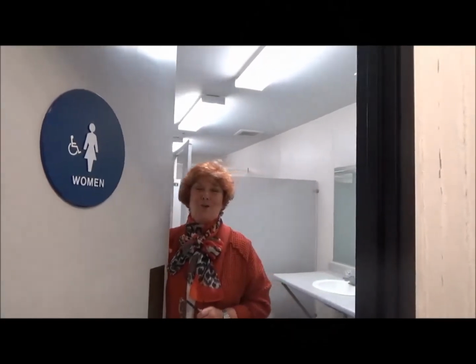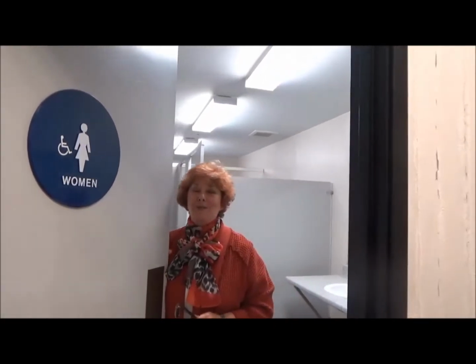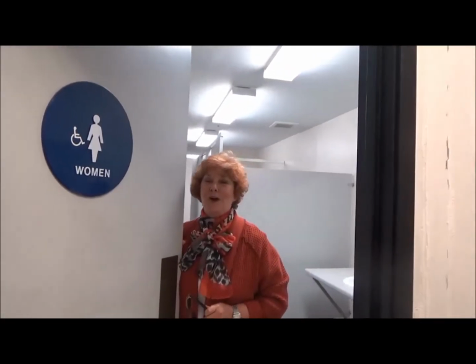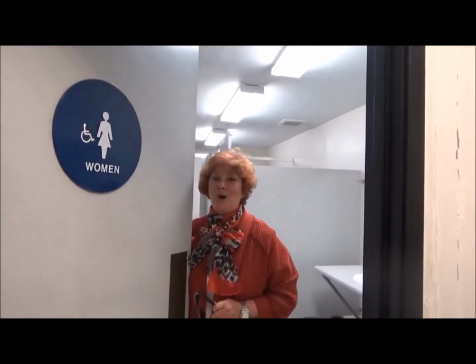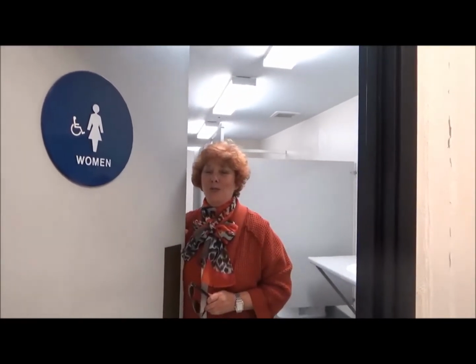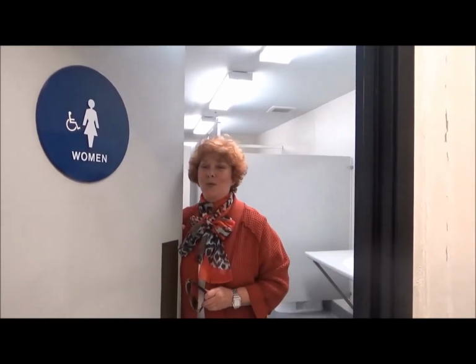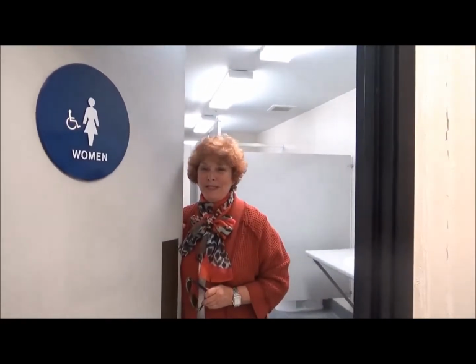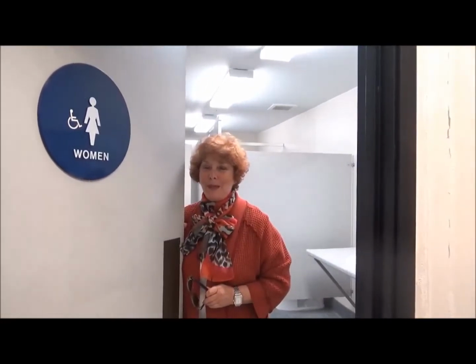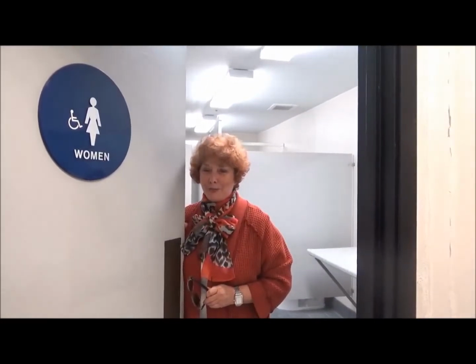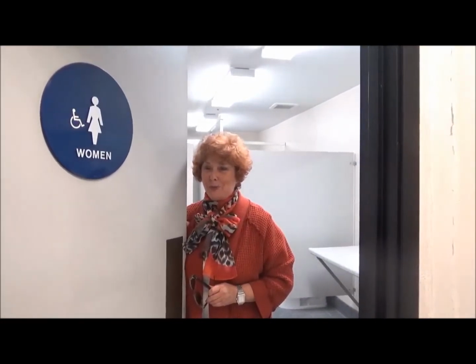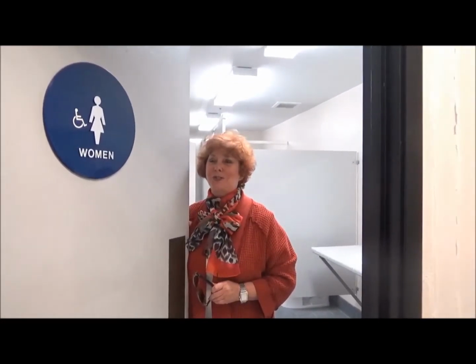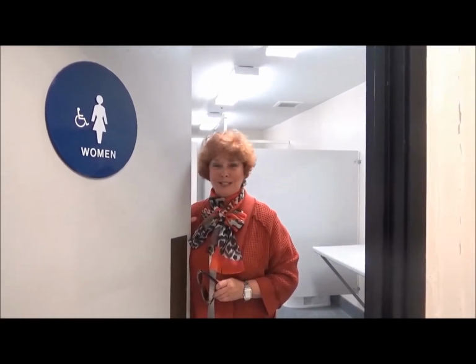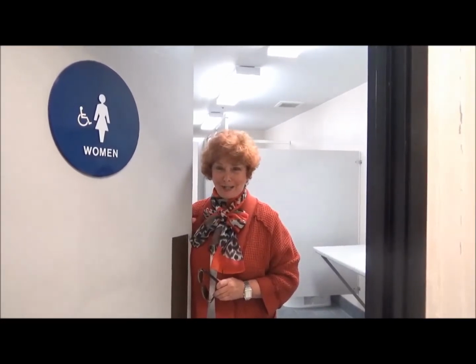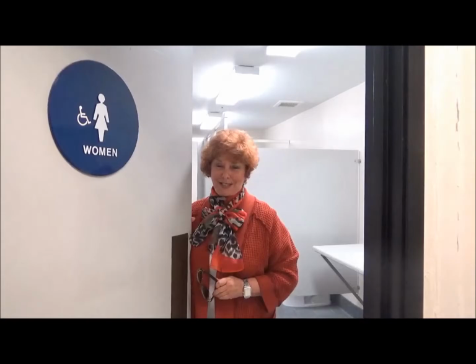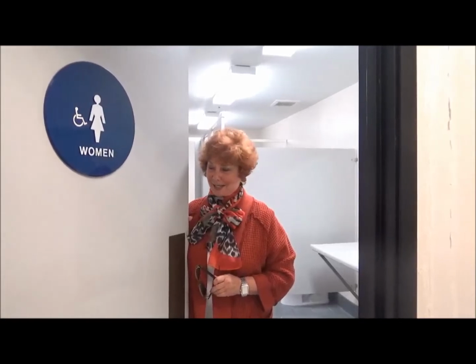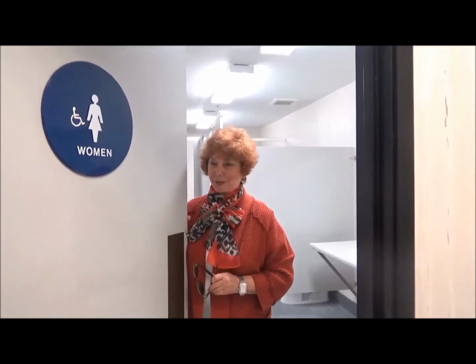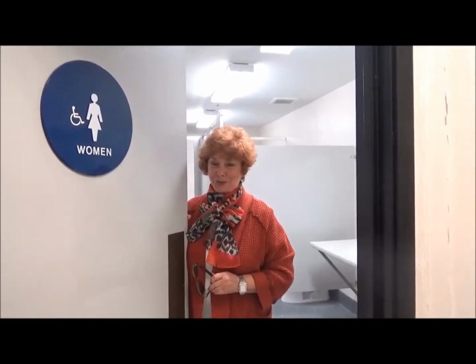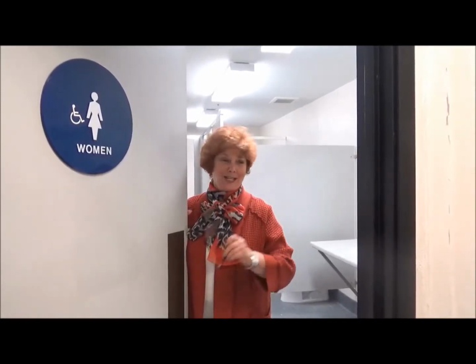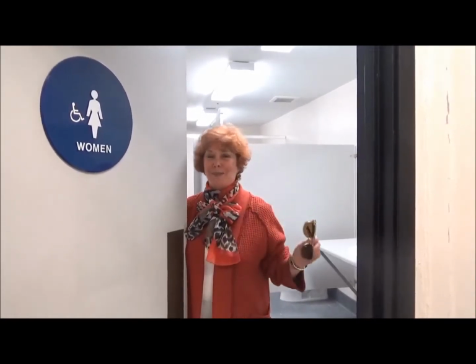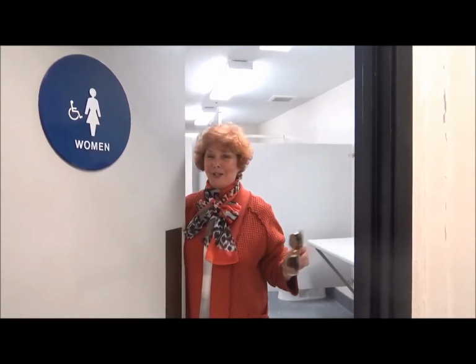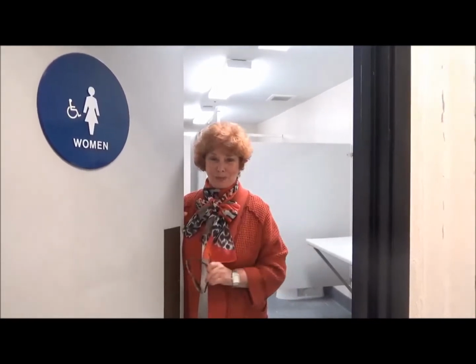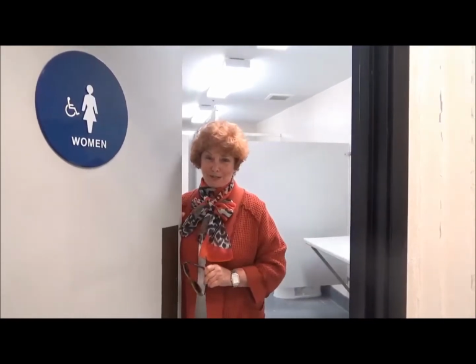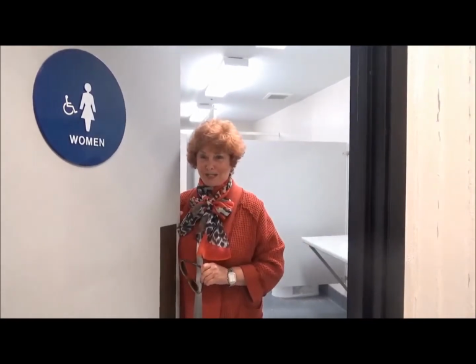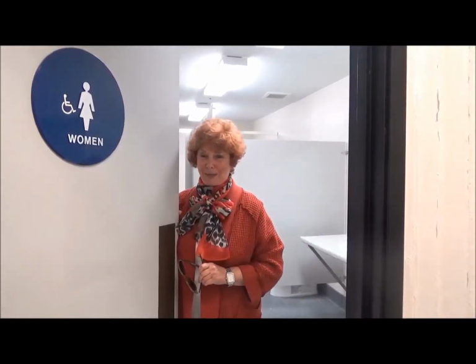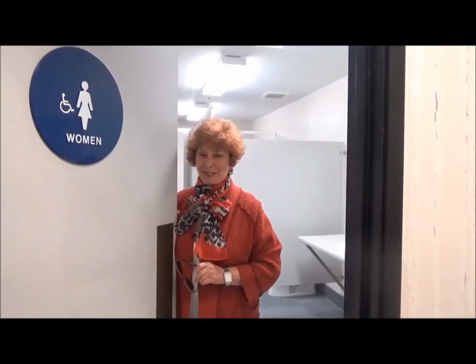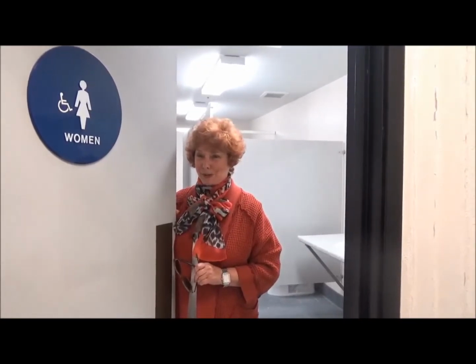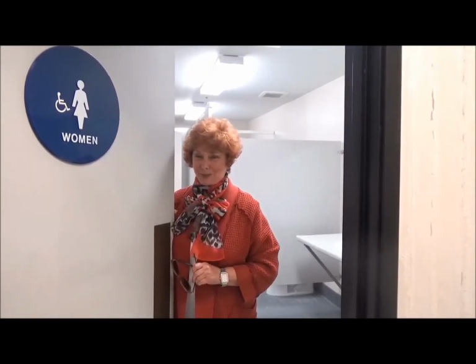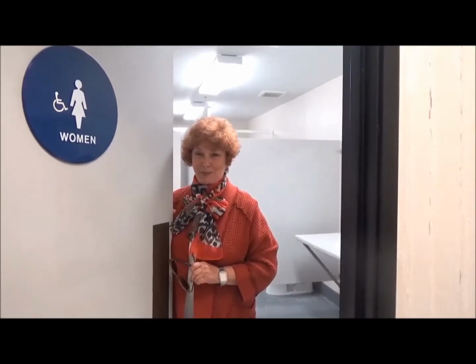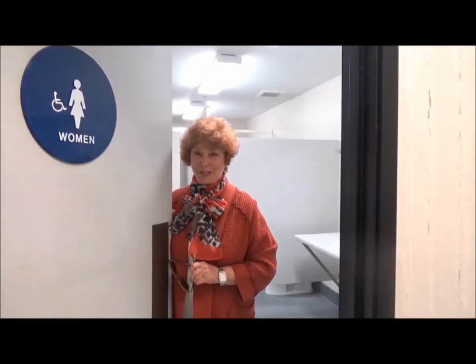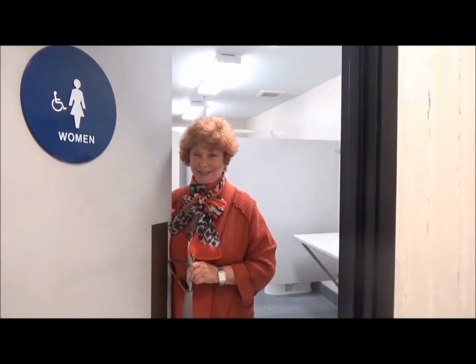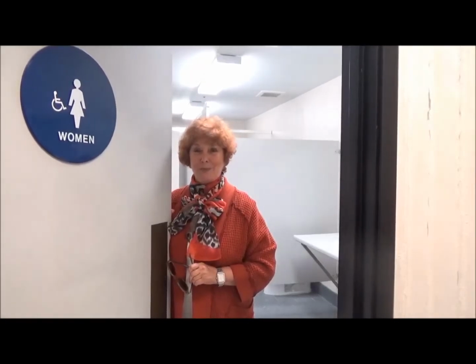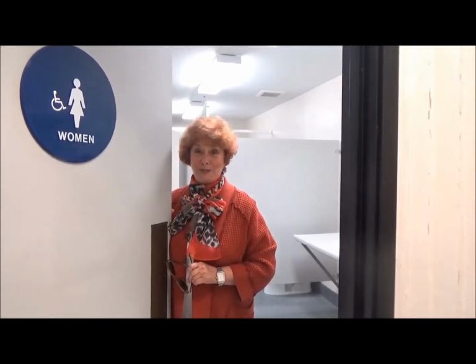Welcome to our own women's bathroom. We're so excited about this. Michael Gould is bringing in all the products to make this smell good and really be fun and pretty too.